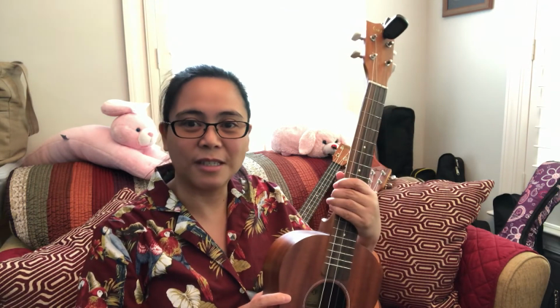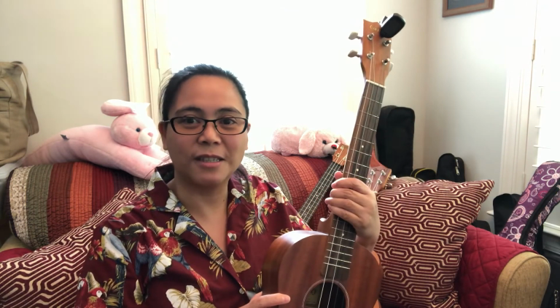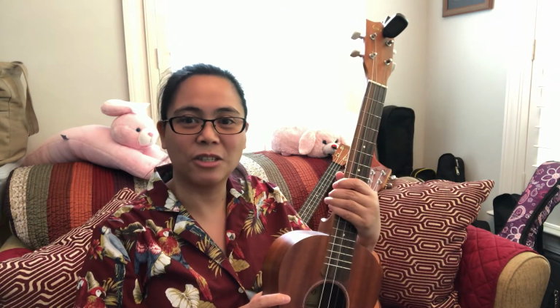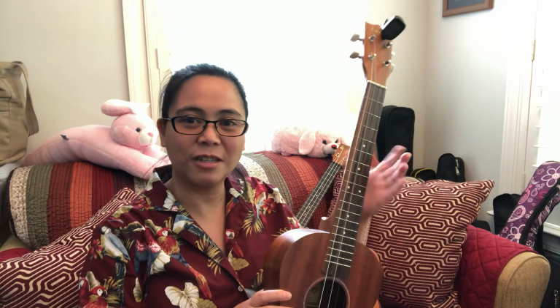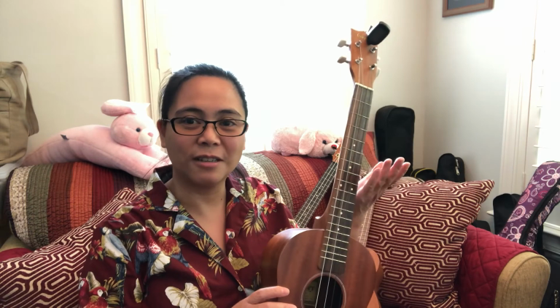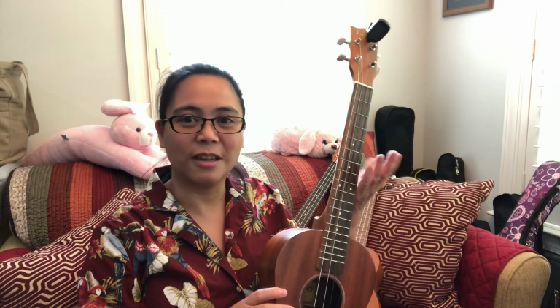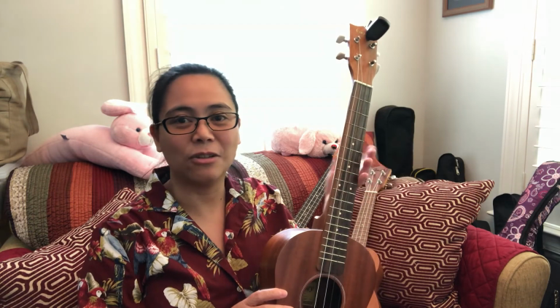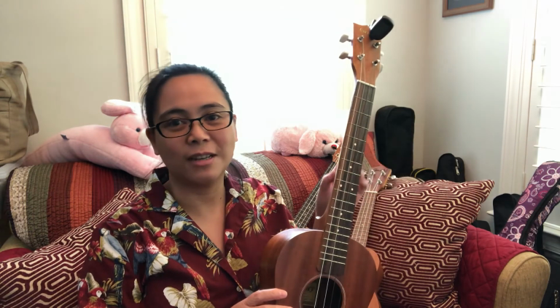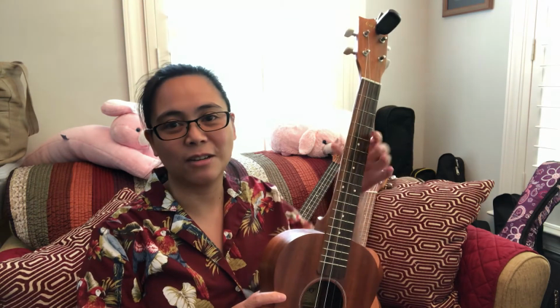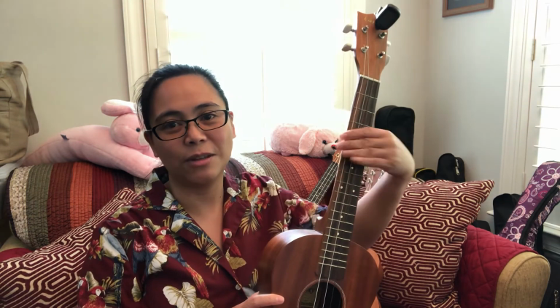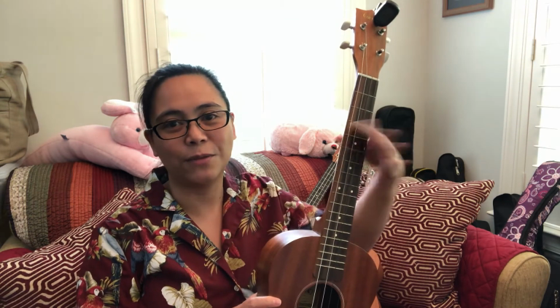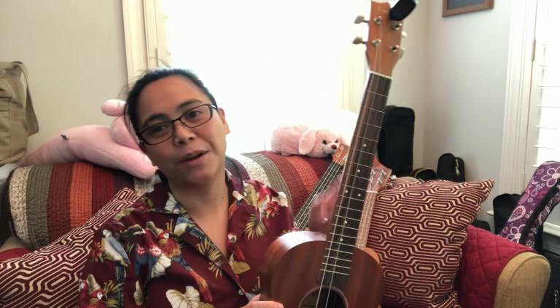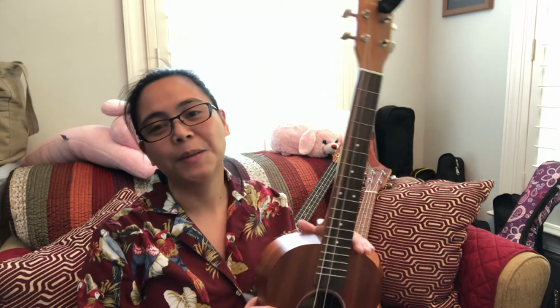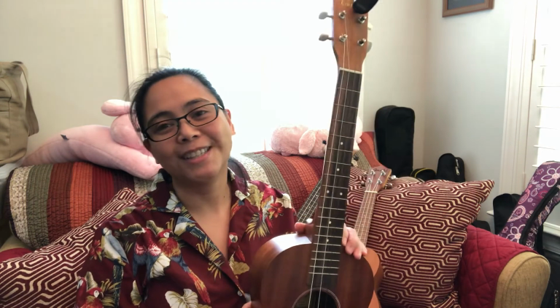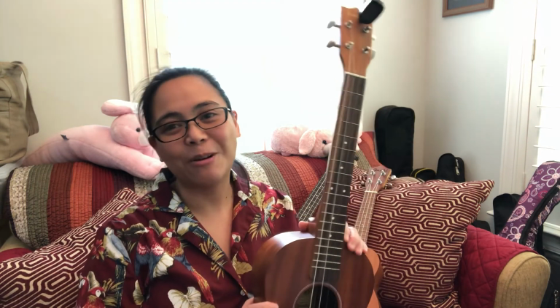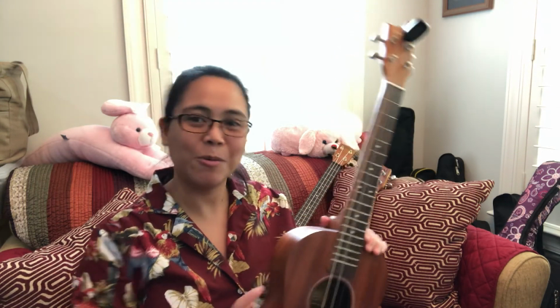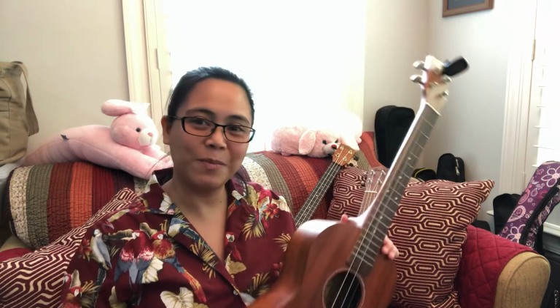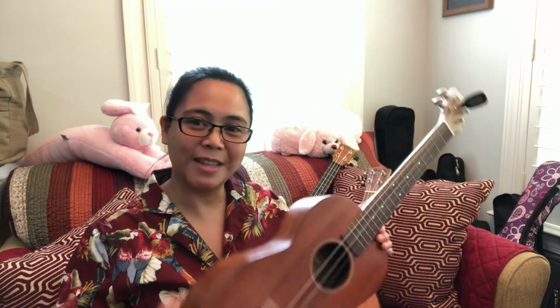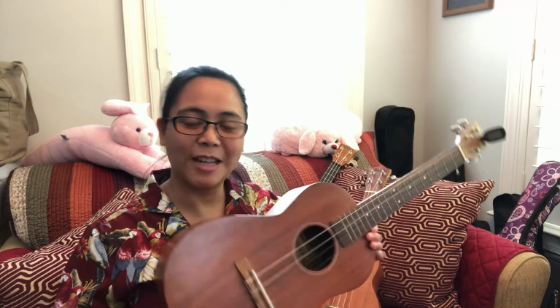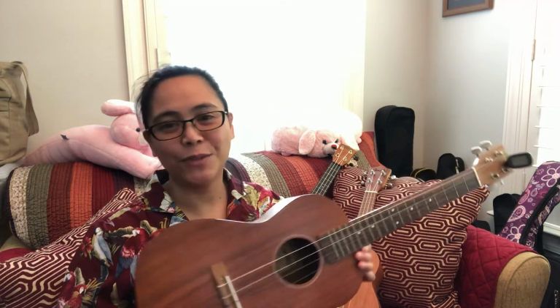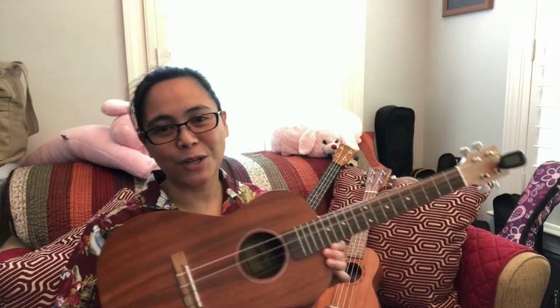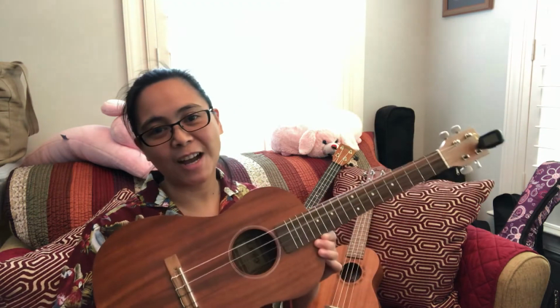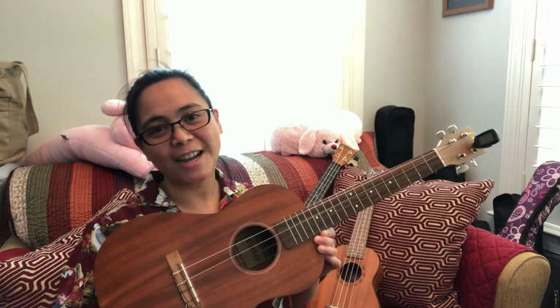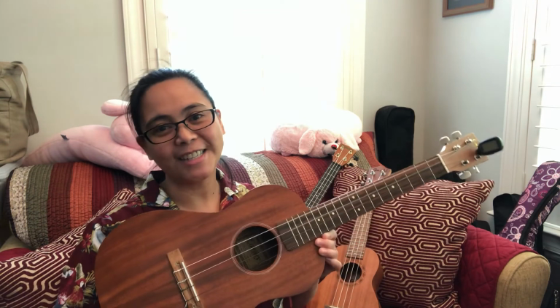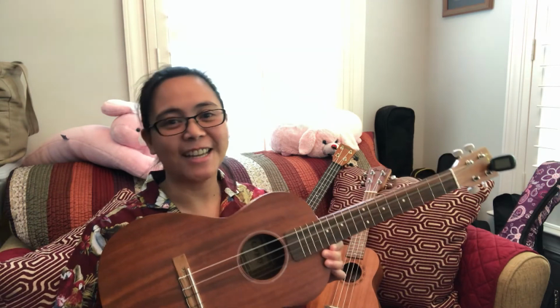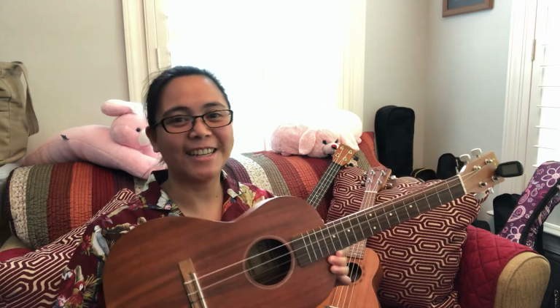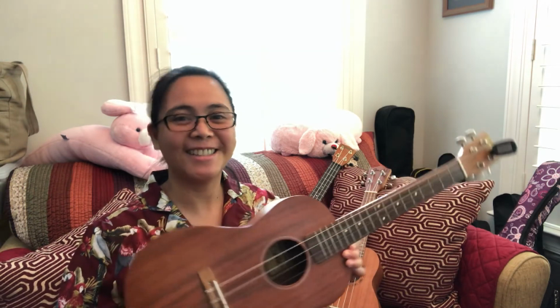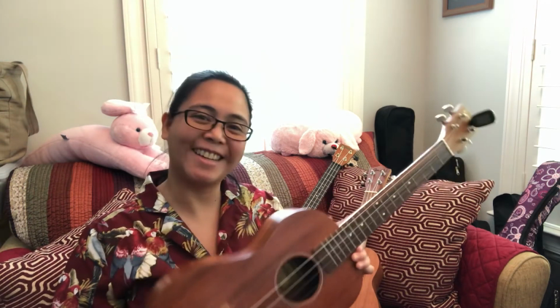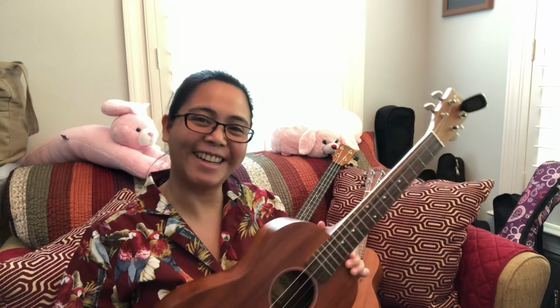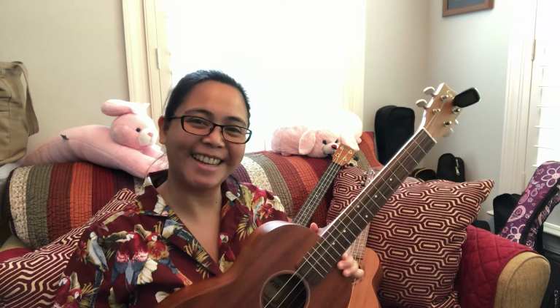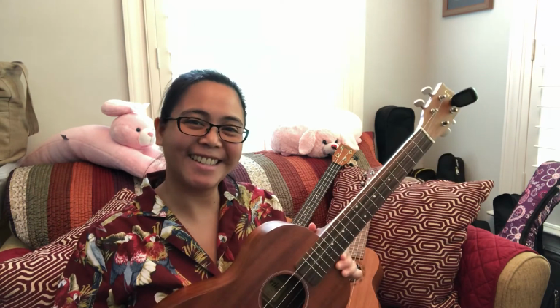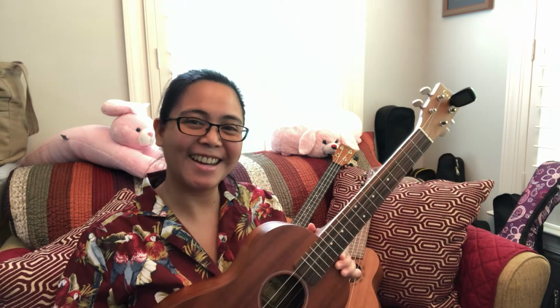Guitars have six strings and ukuleles only have four. Hope that's helpful for you guys, and see you again next time!